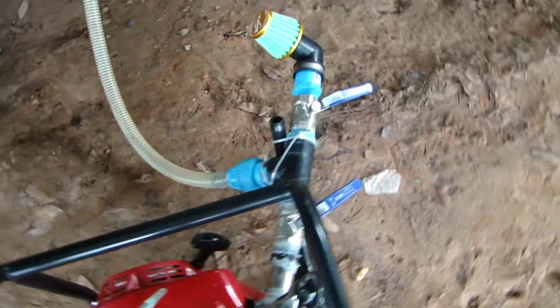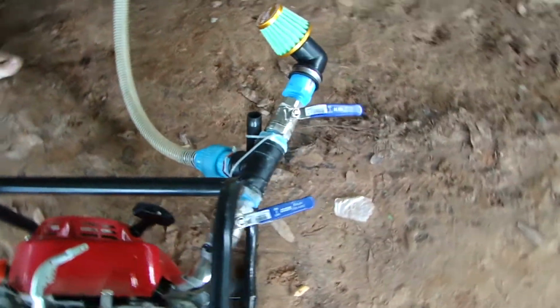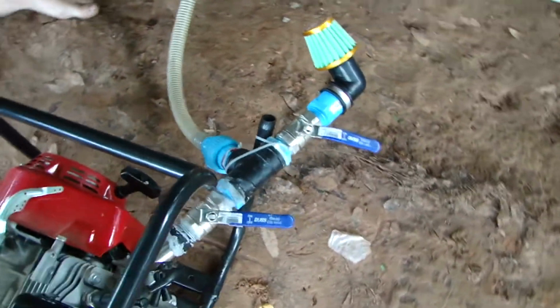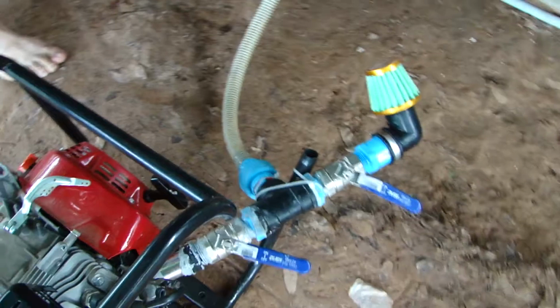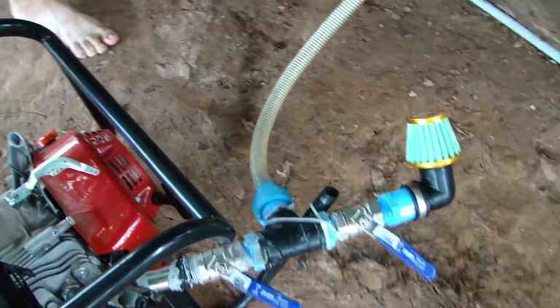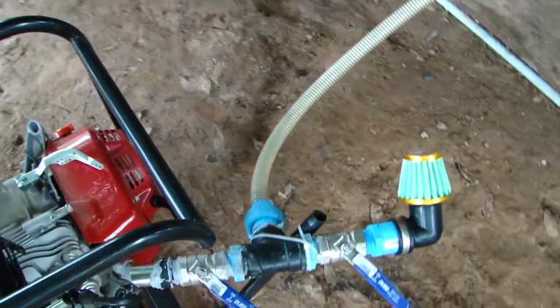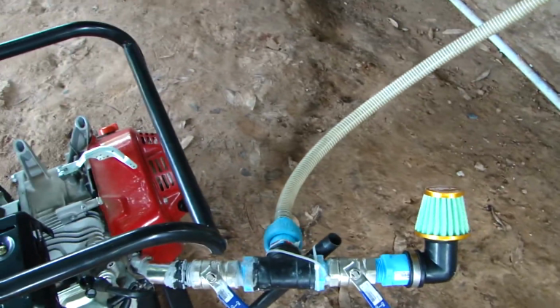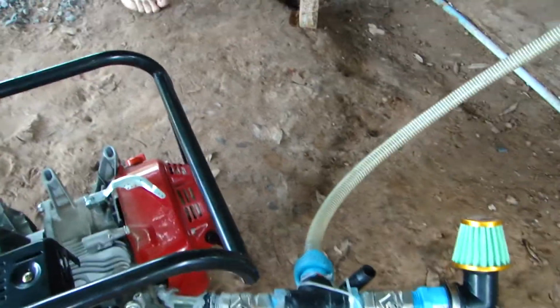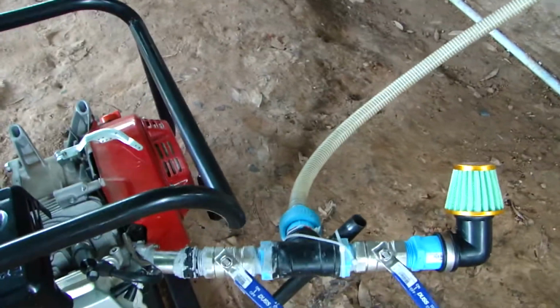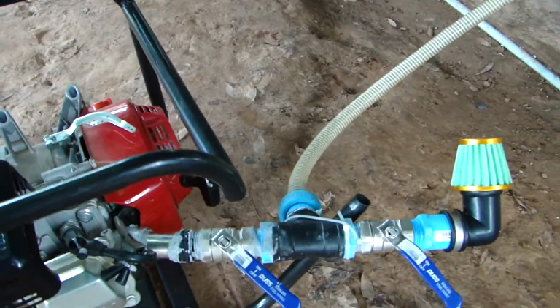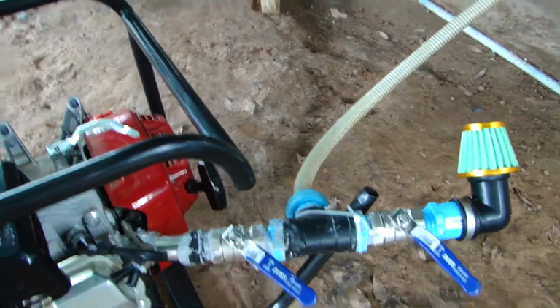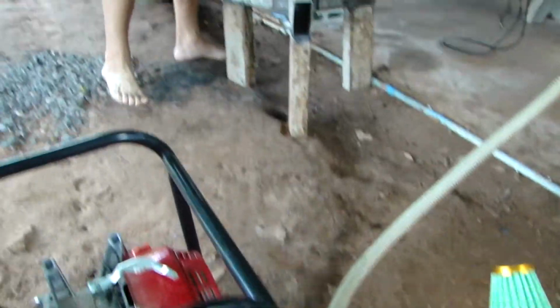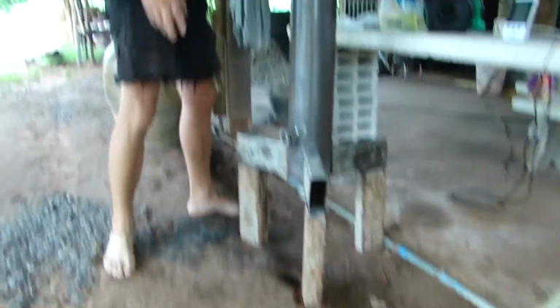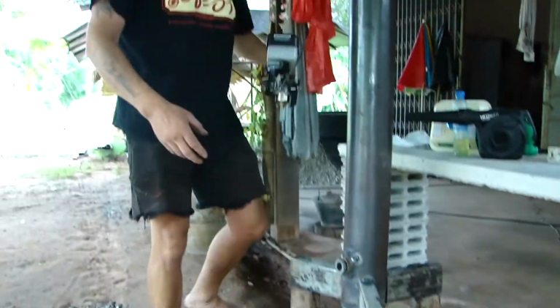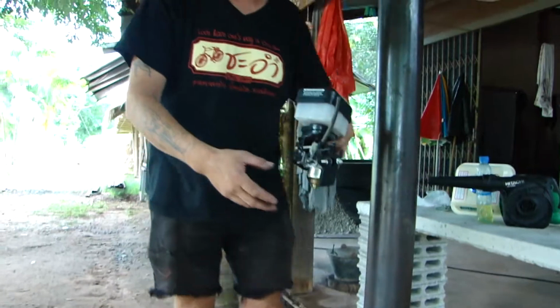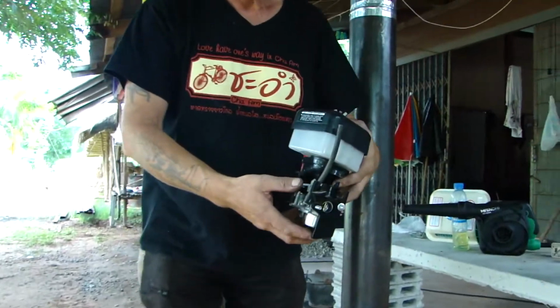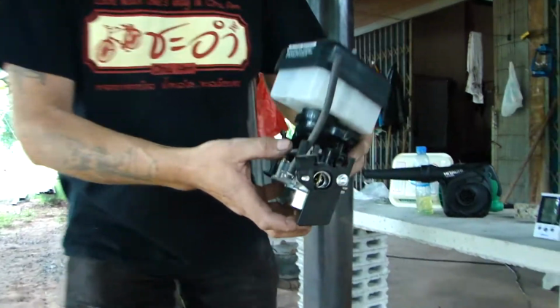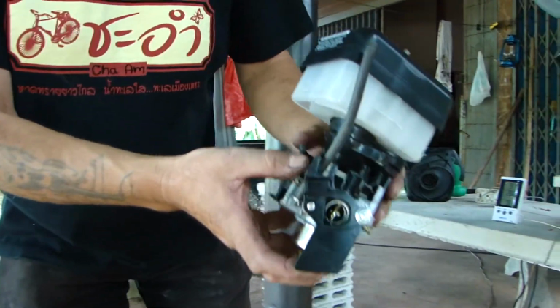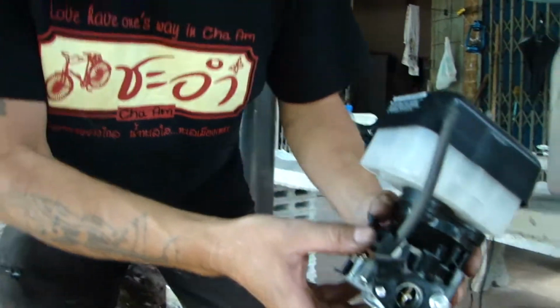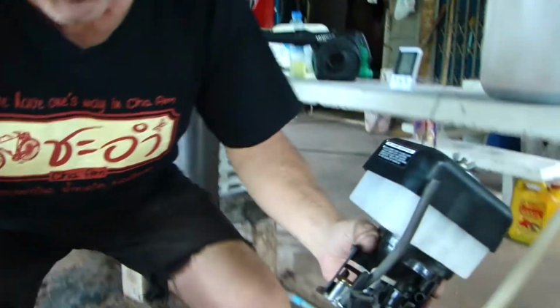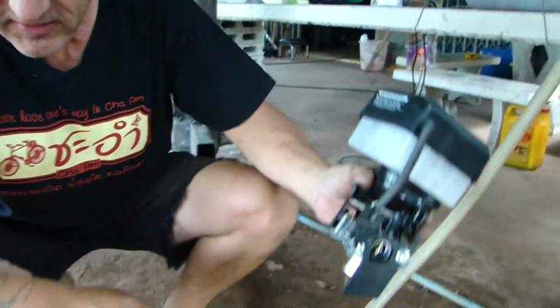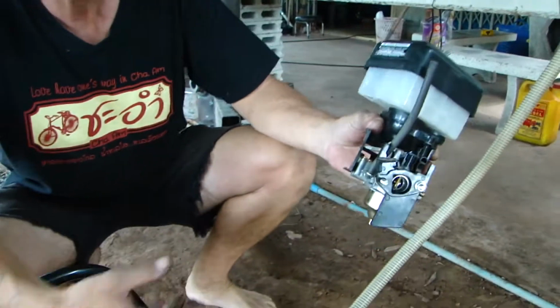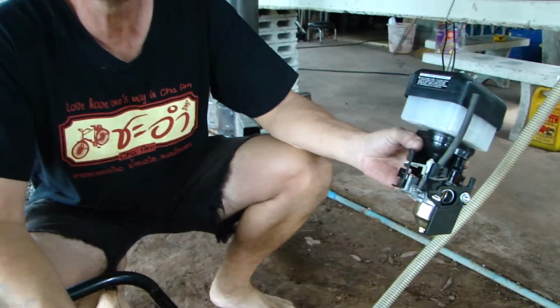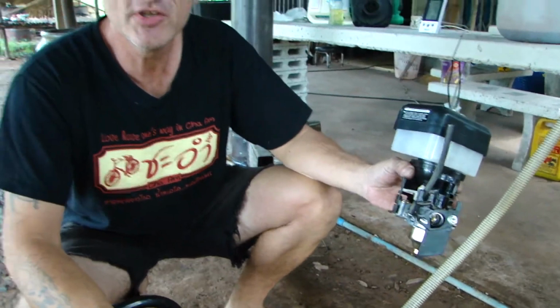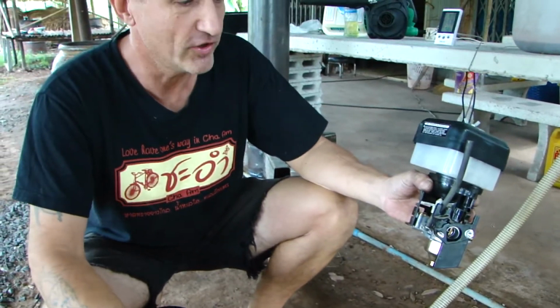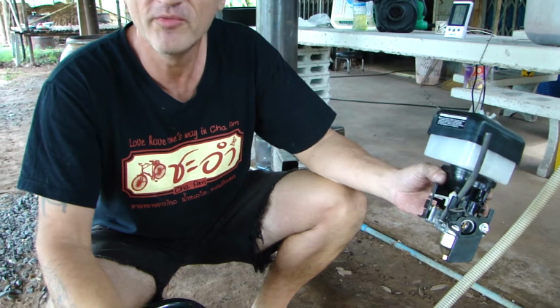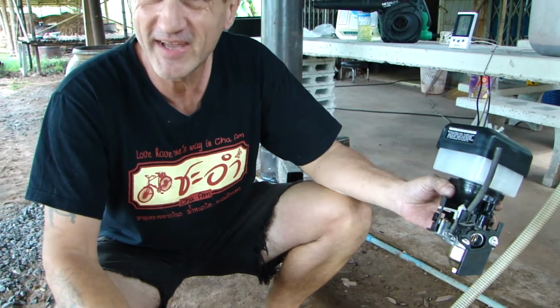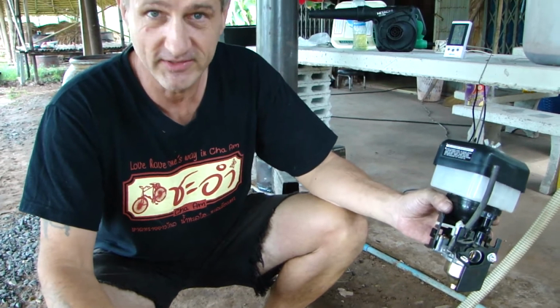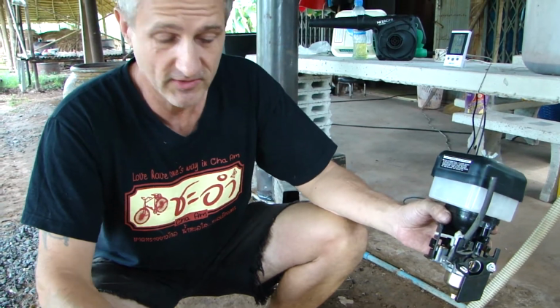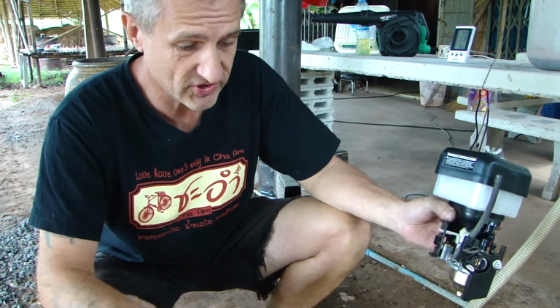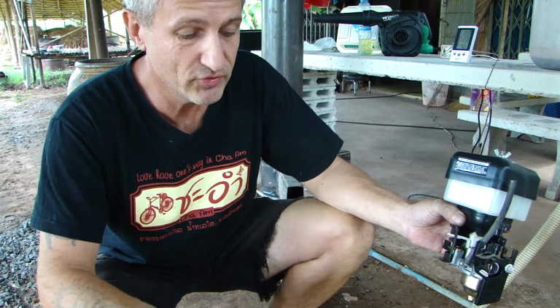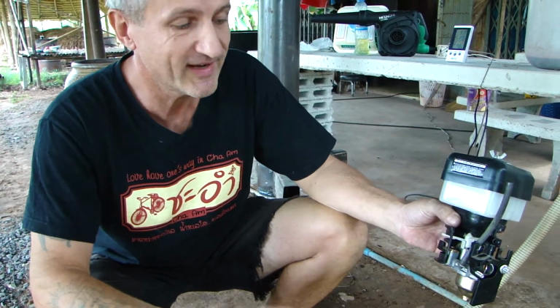As you can see, I stripped down the original carburetor, which I'm holding here in my hand, along with the tank, just to ensure everybody that this machine is not running on gasoline. It's just pure gas.